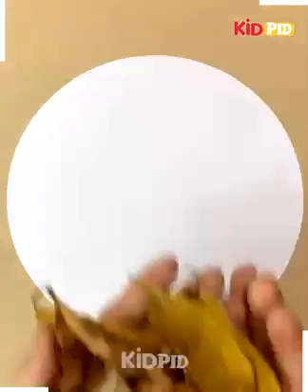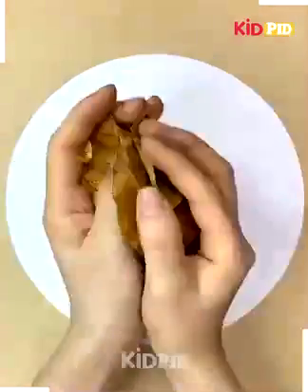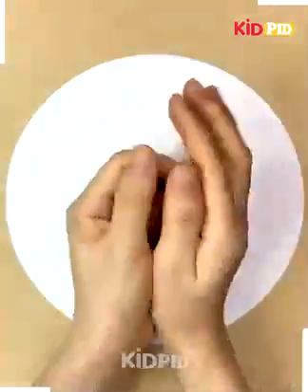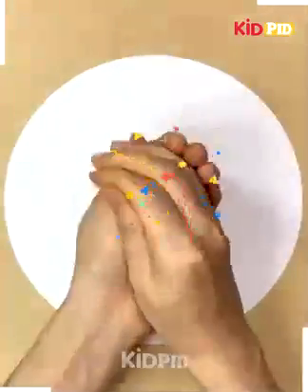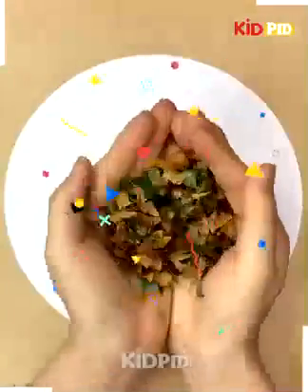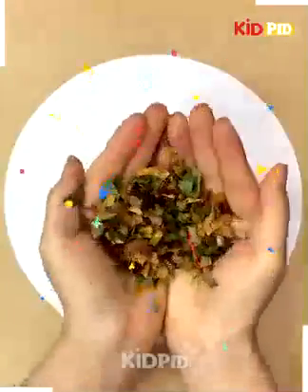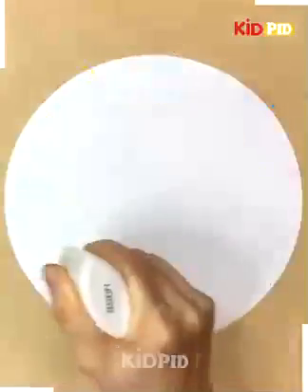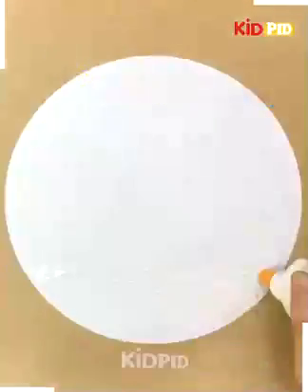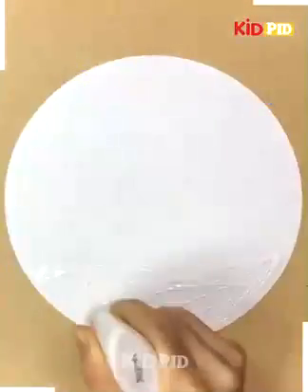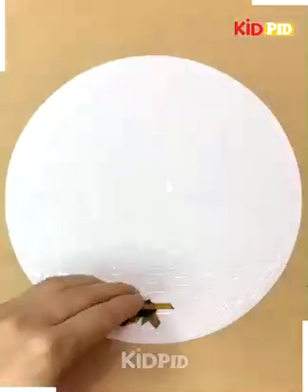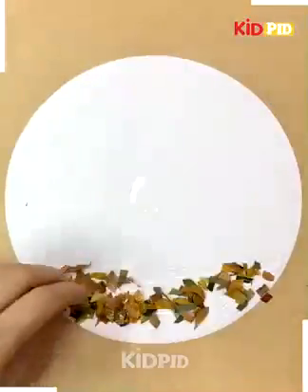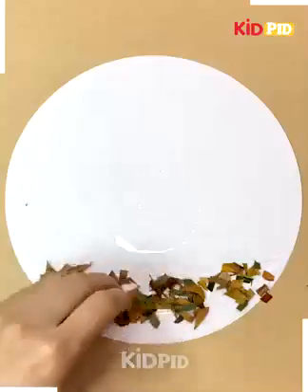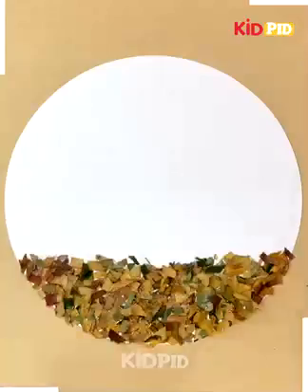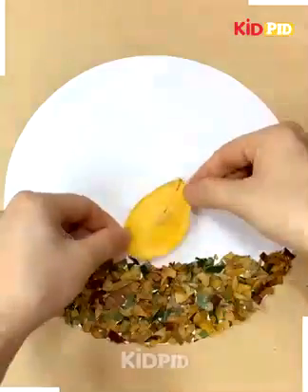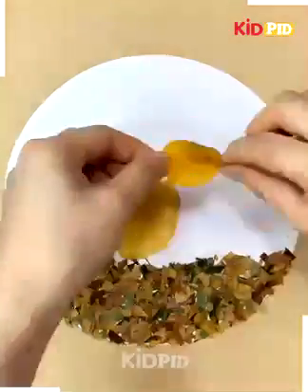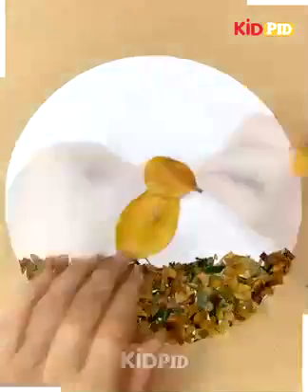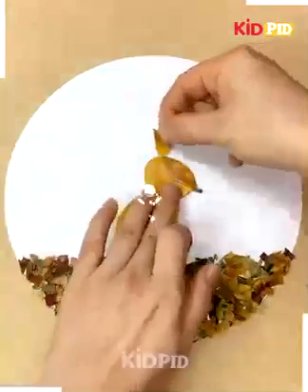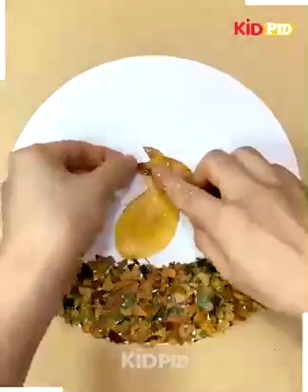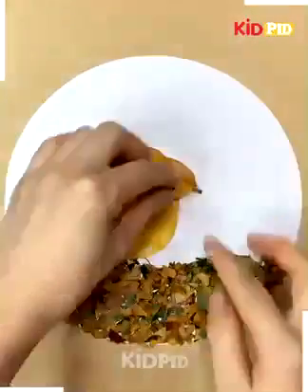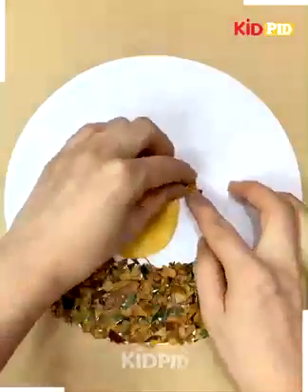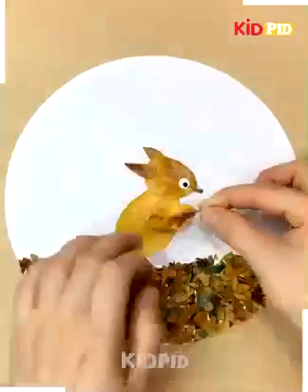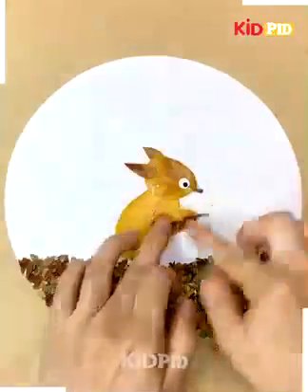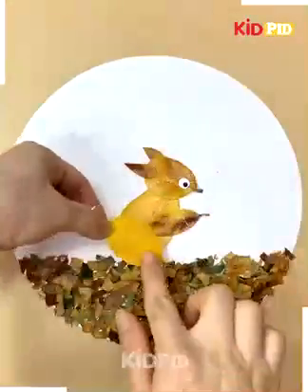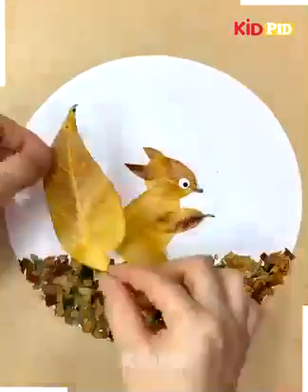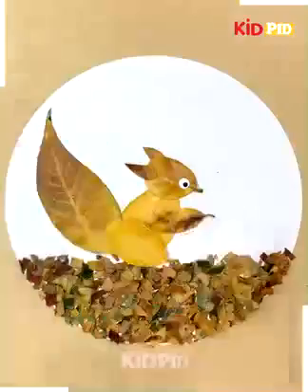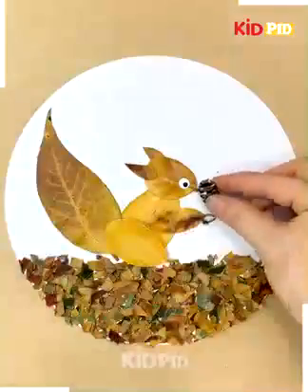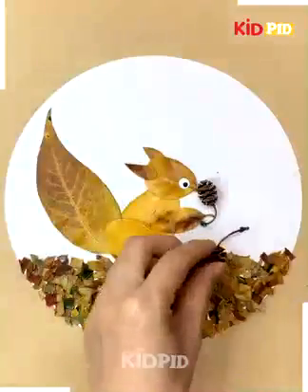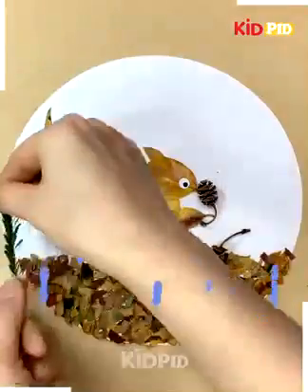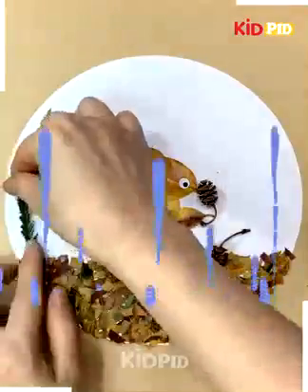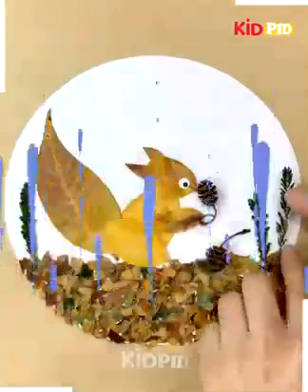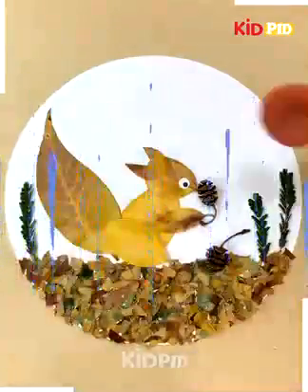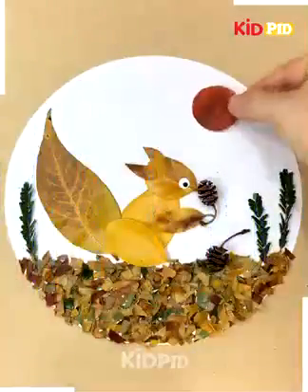We will take some leaves, we will crush them to make the base of the craft and then we will take yellow leaves and paste them to make a squirrel. You can see how we are making it and it is done.